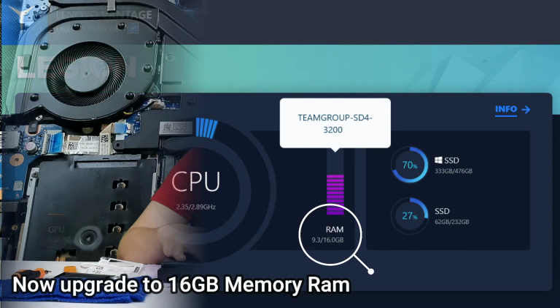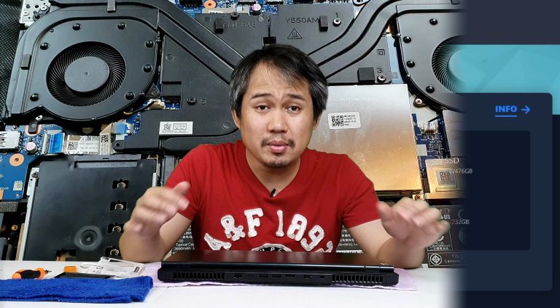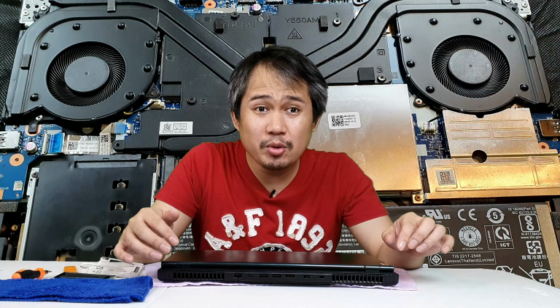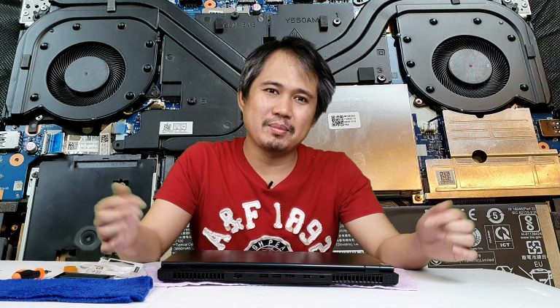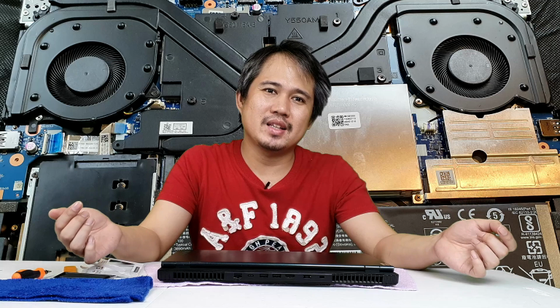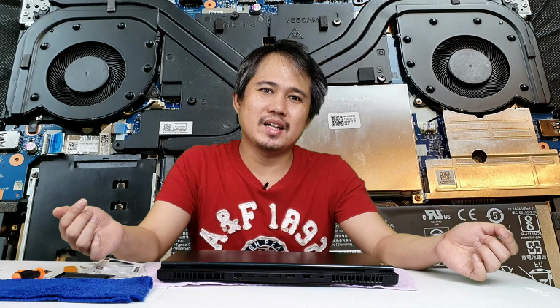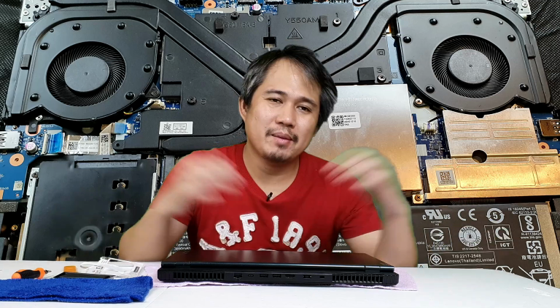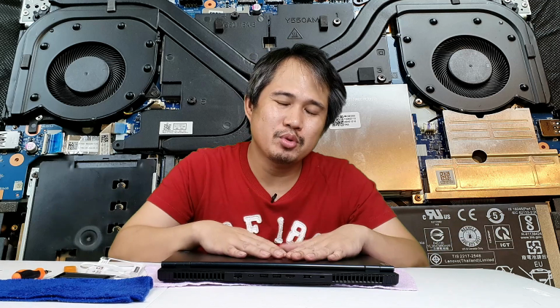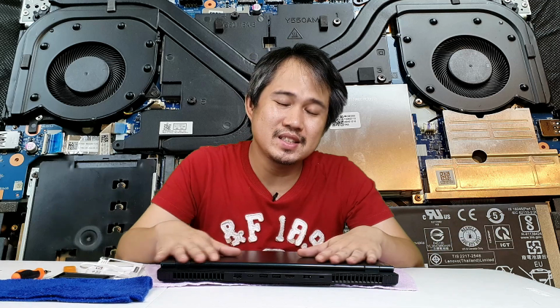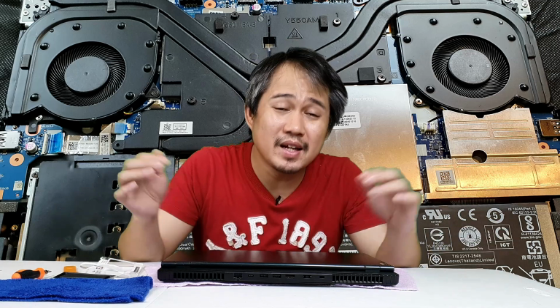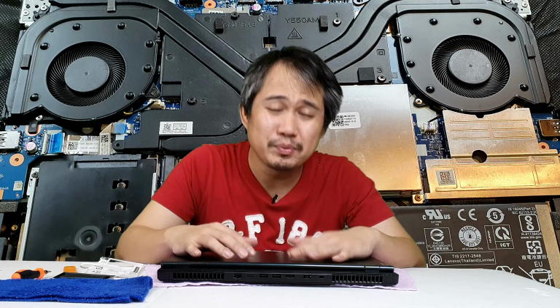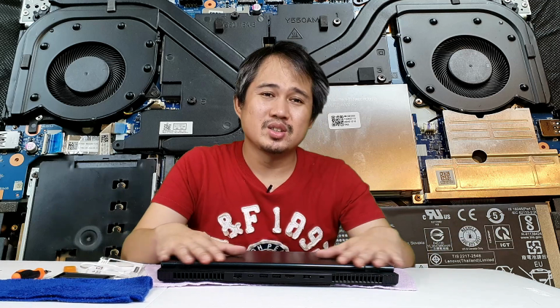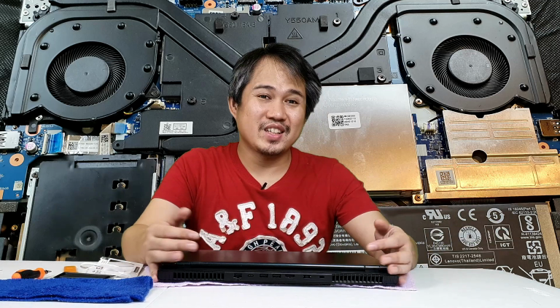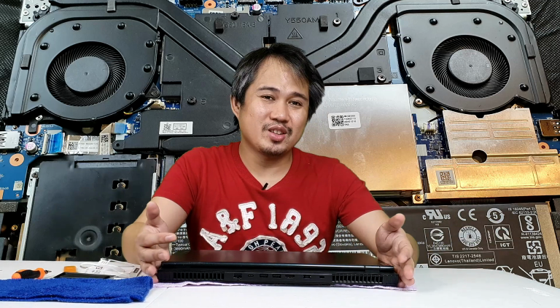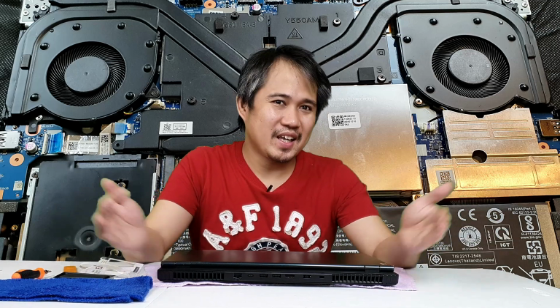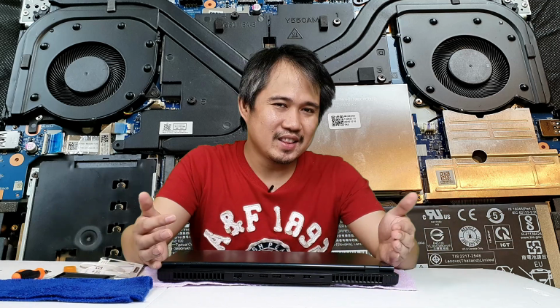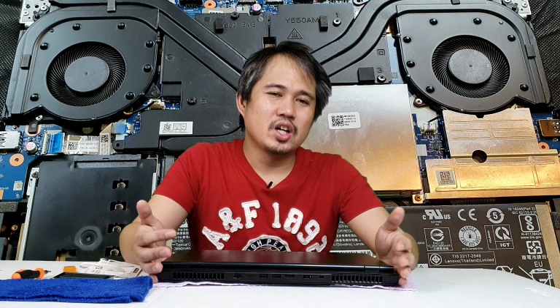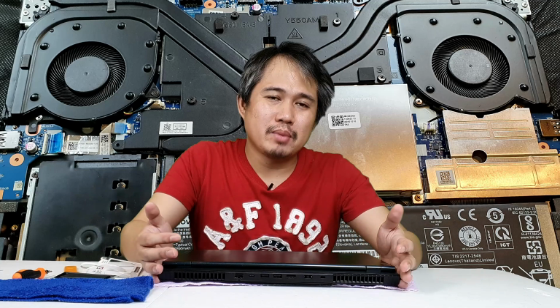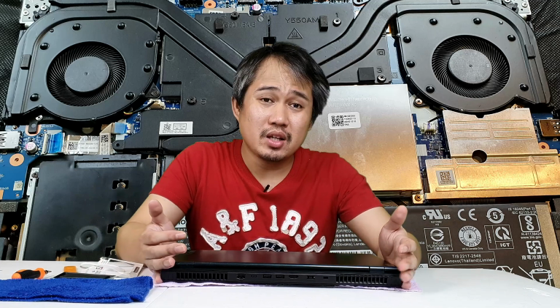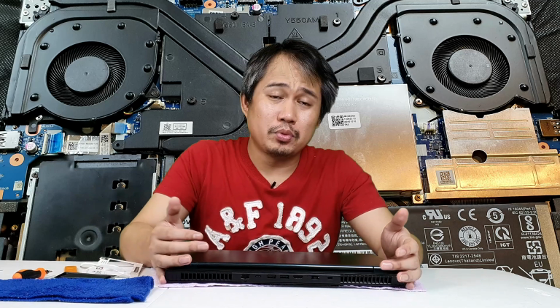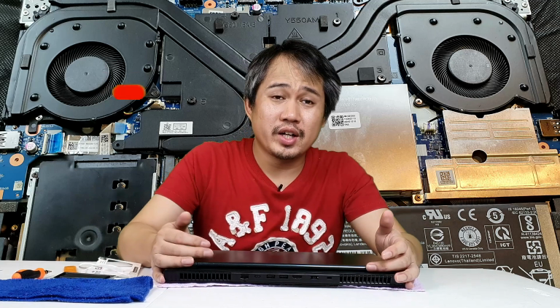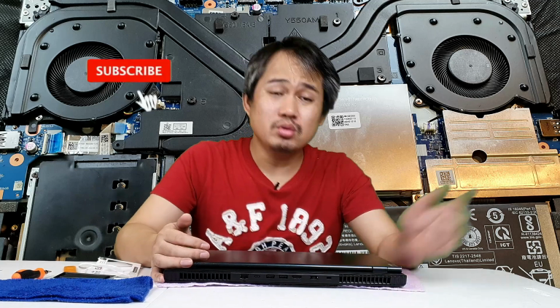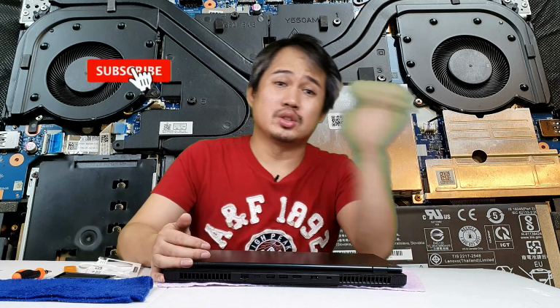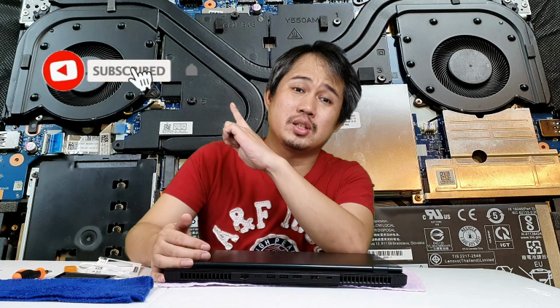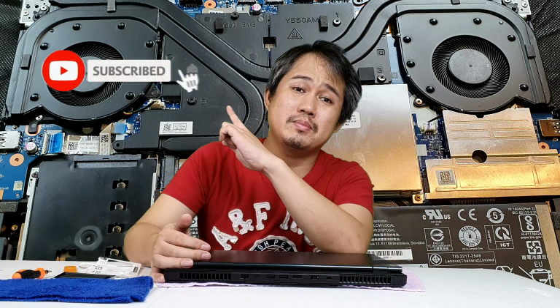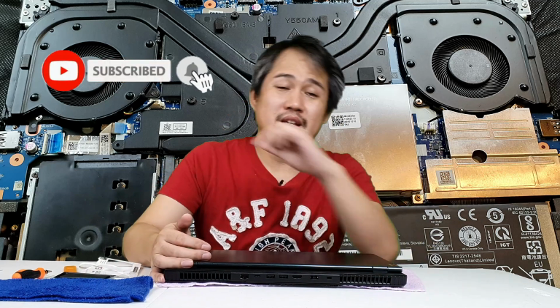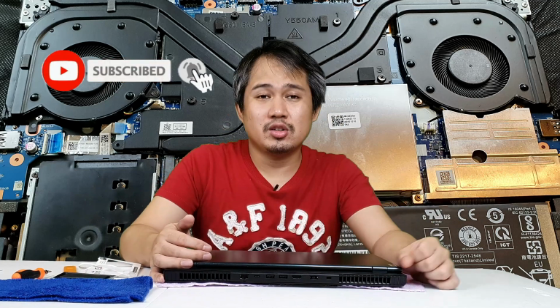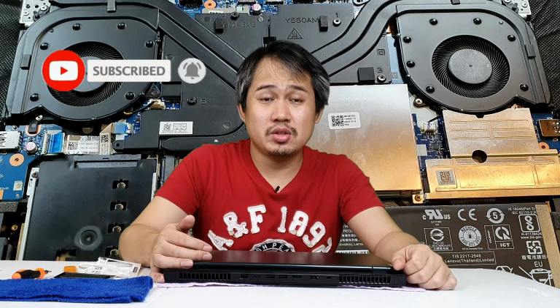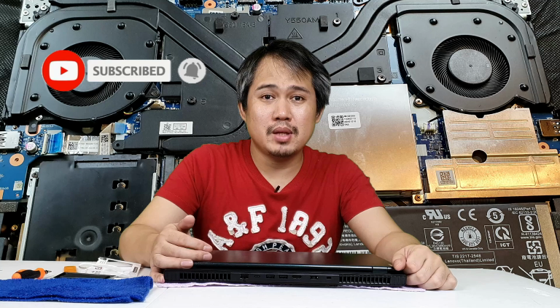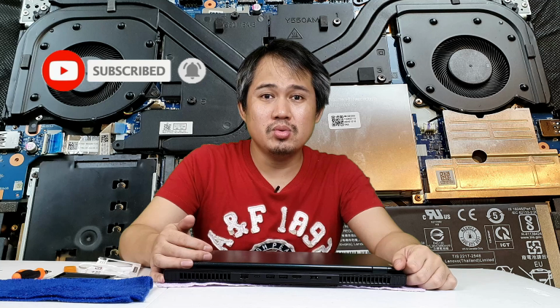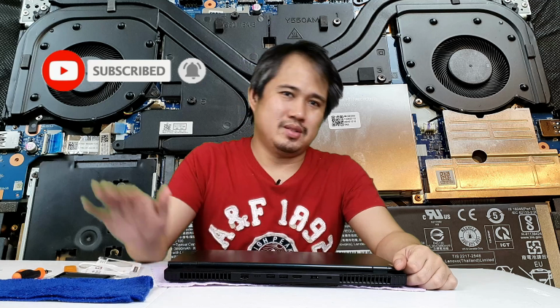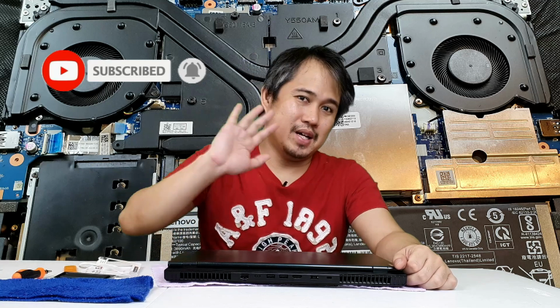Mga kayopi, we've successfully upgraded our laptop to 16GB of RAM — perfect for editing and gaming. Don't forget to subscribe and hit the notification bell below. Bye!